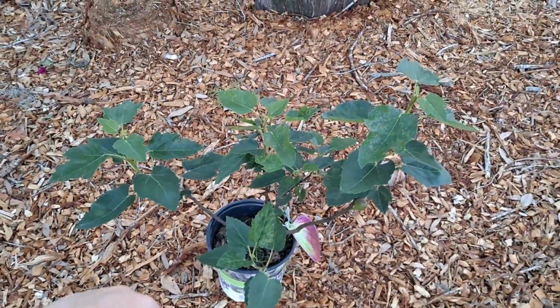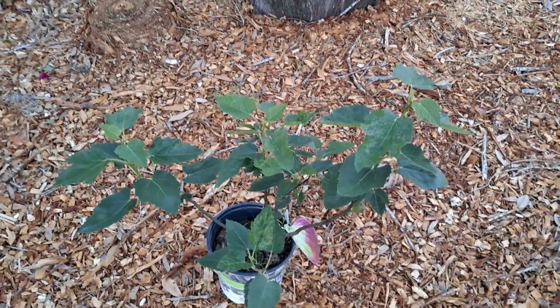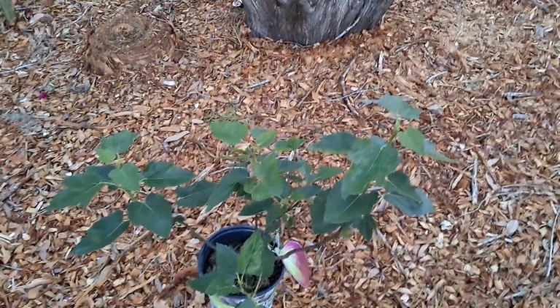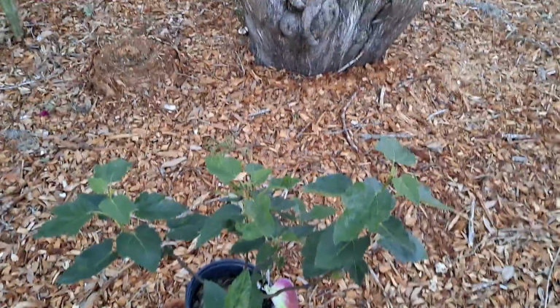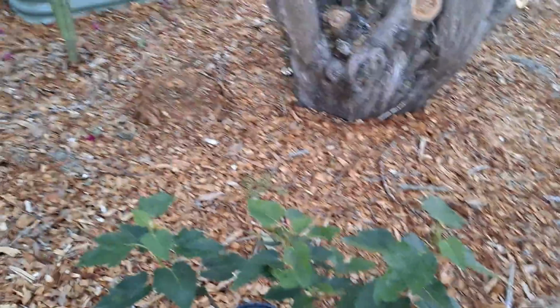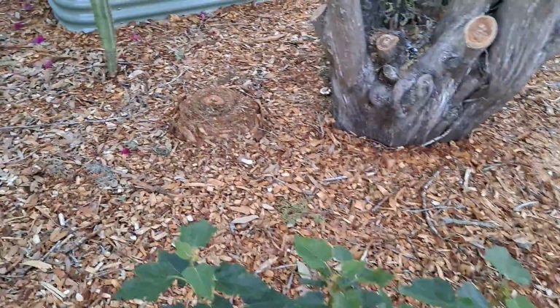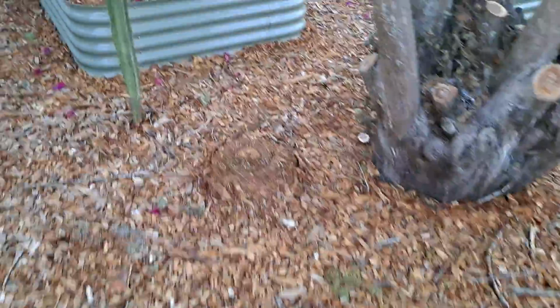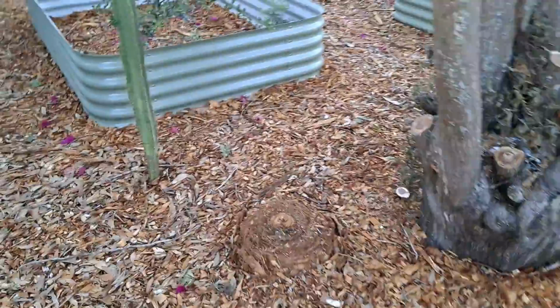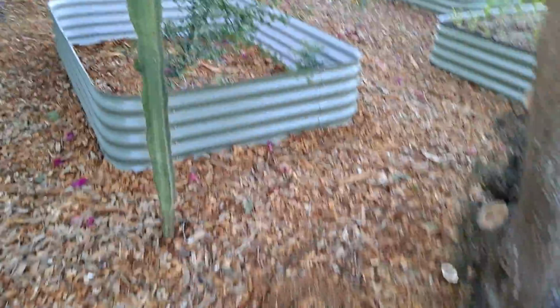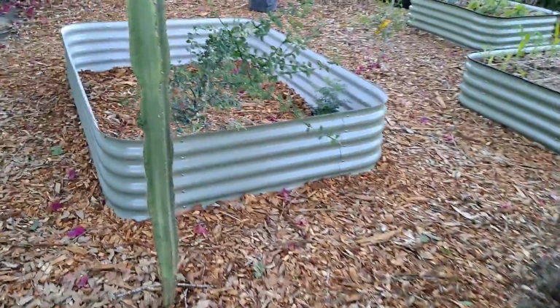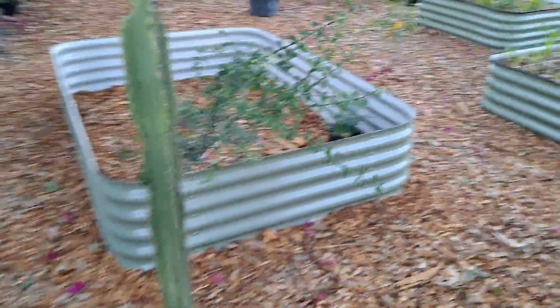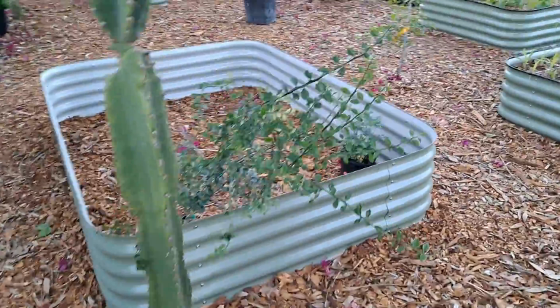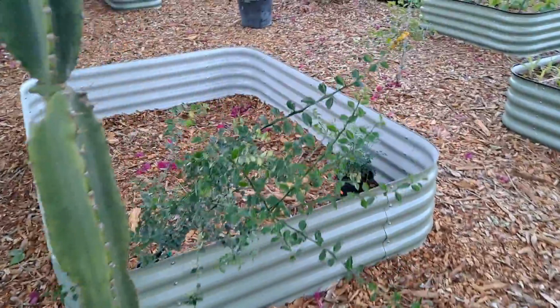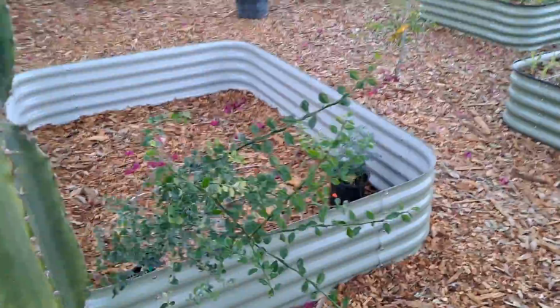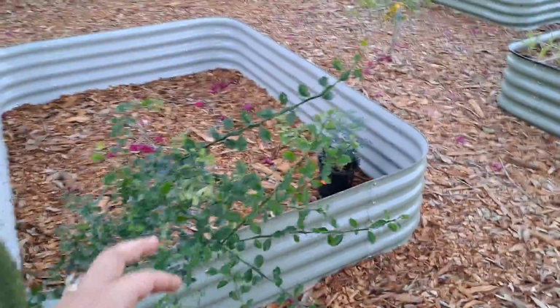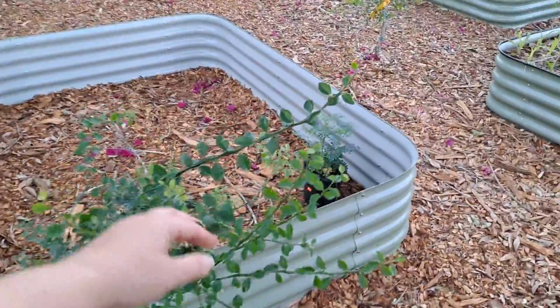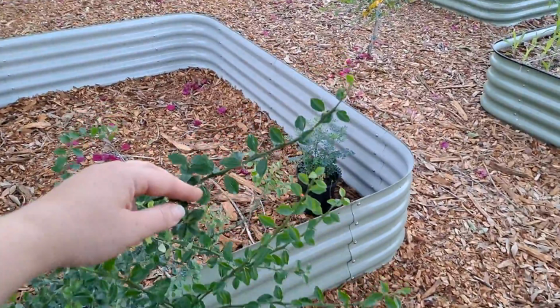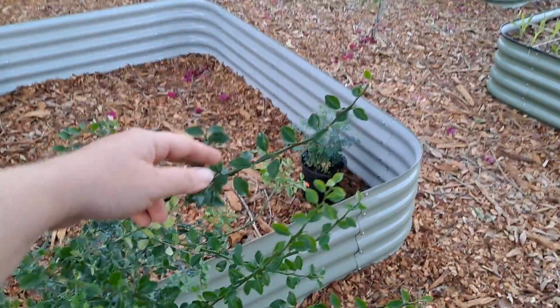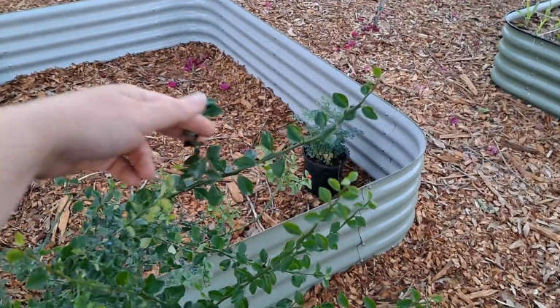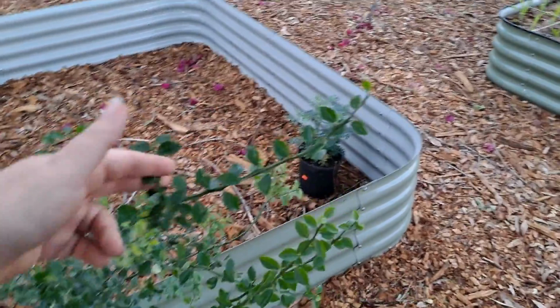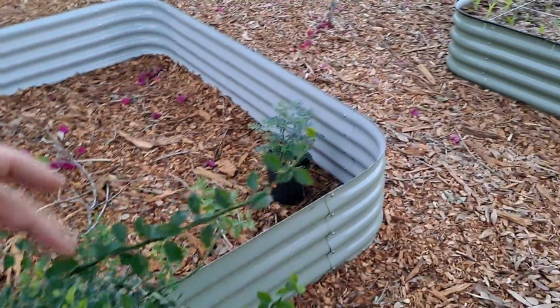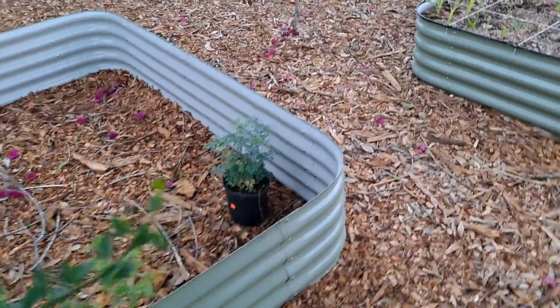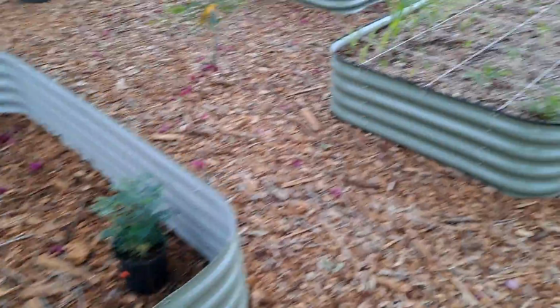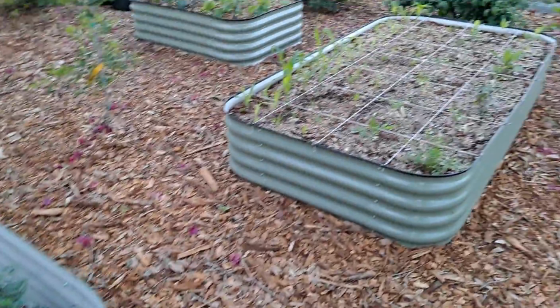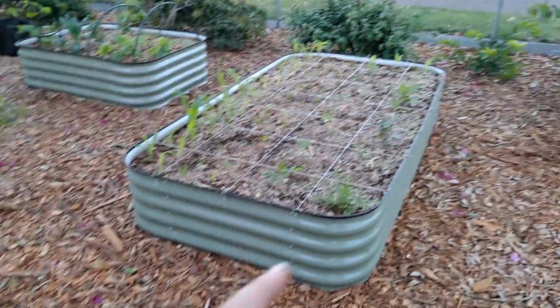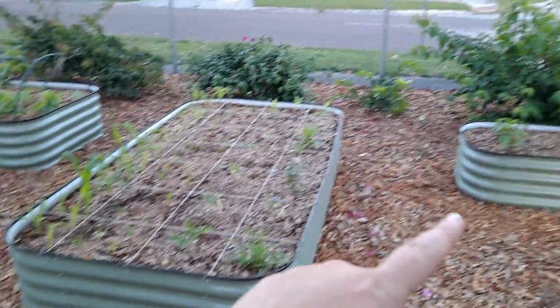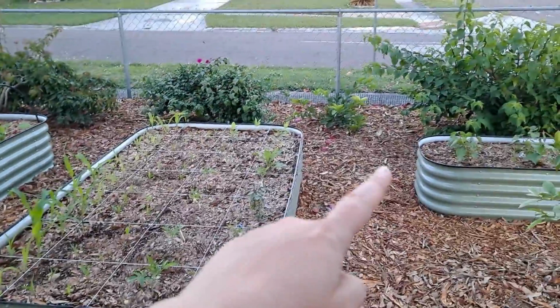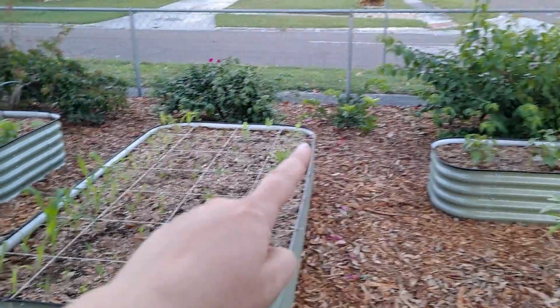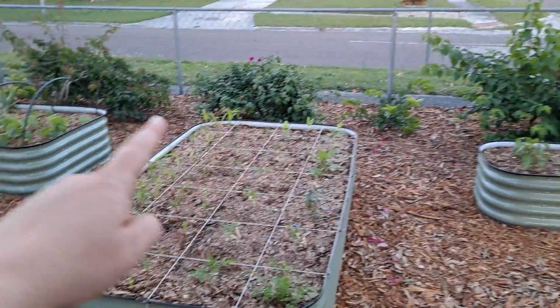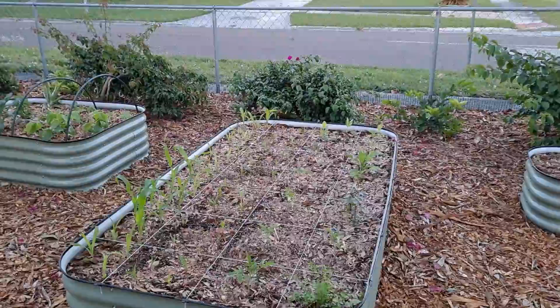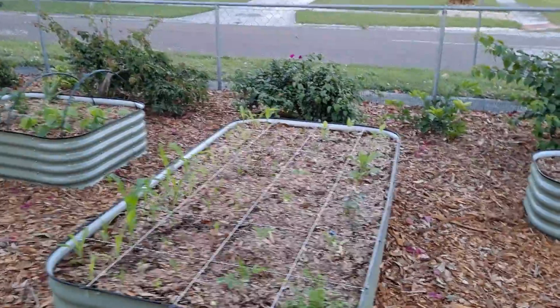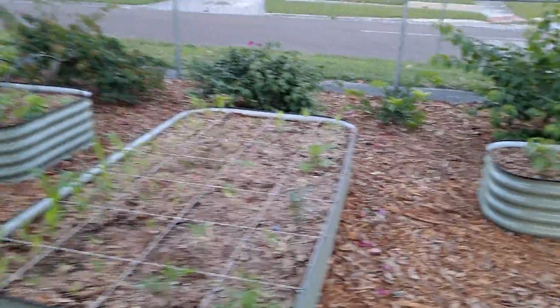This is a red finger lime. It'll go into the ground with all the other citrus along the bougainvillea.